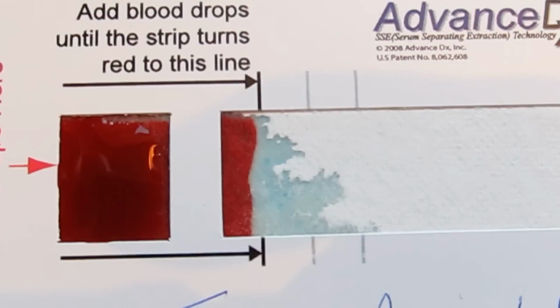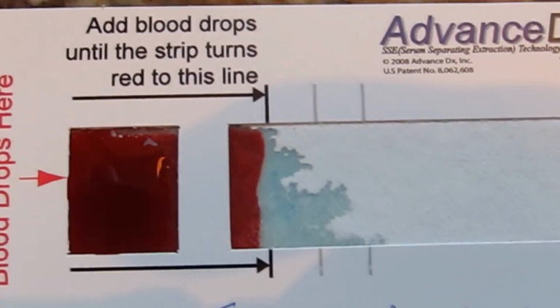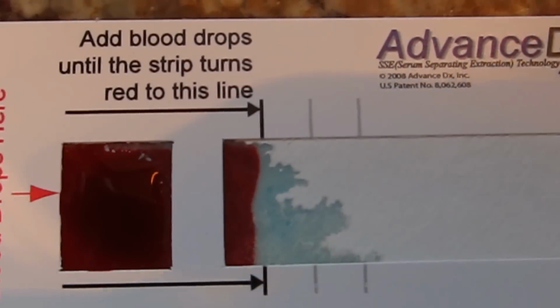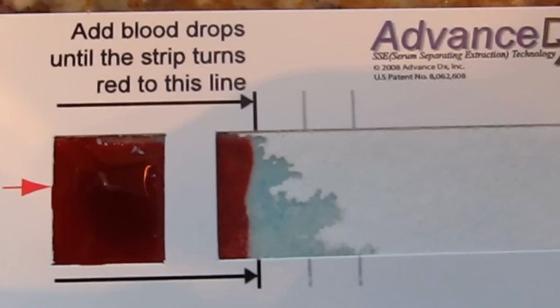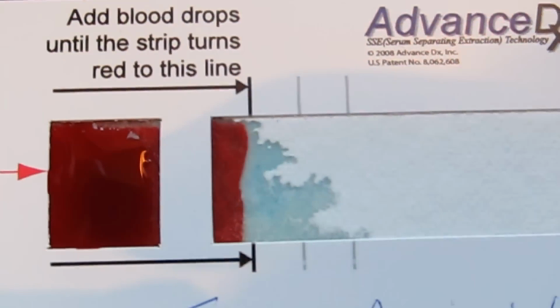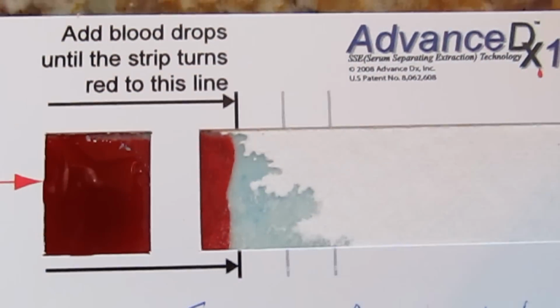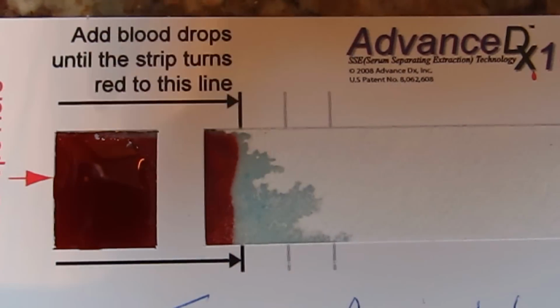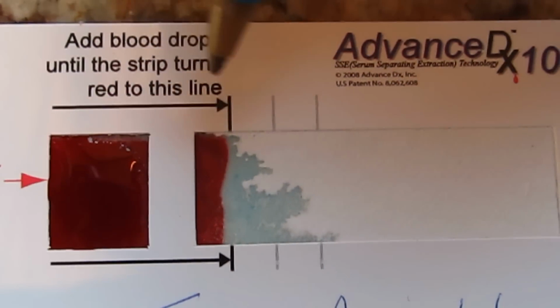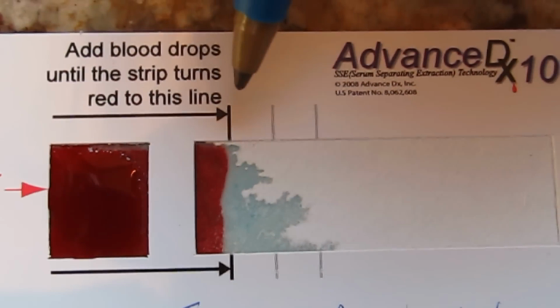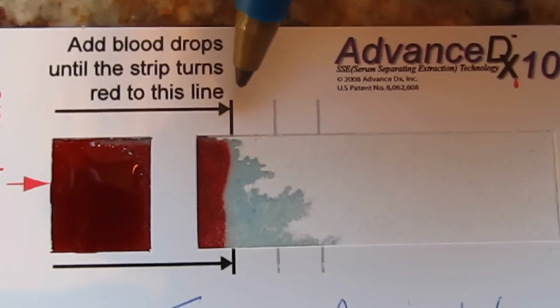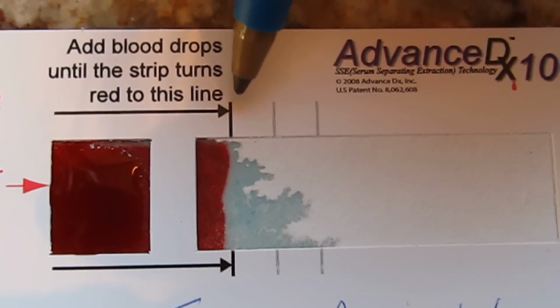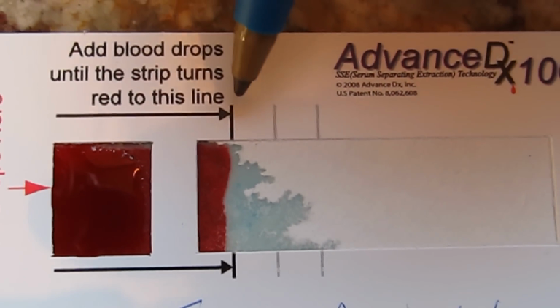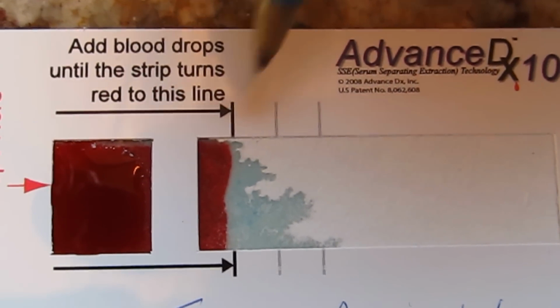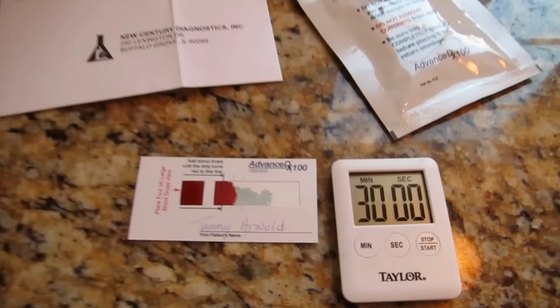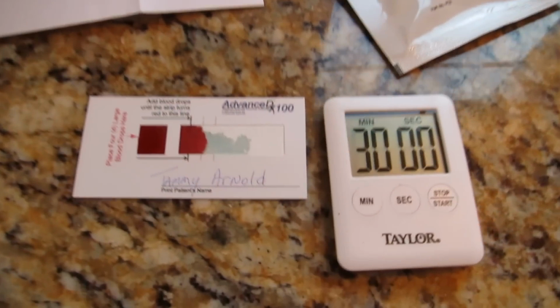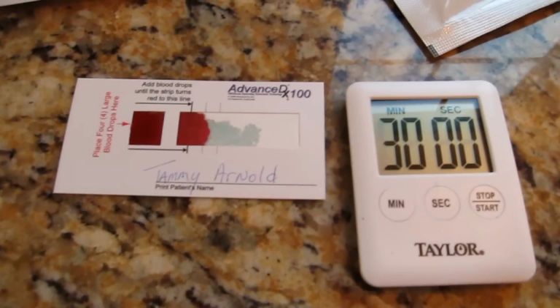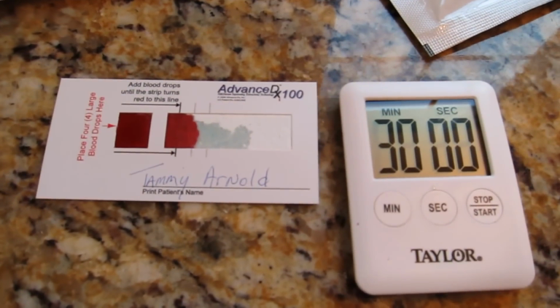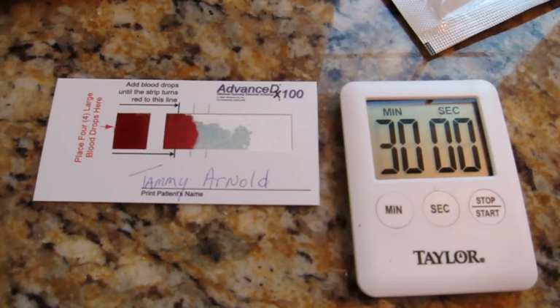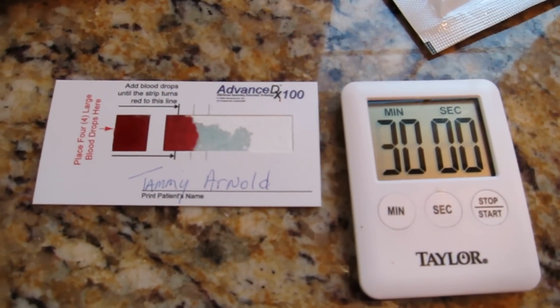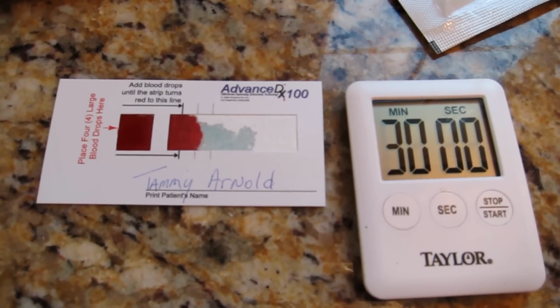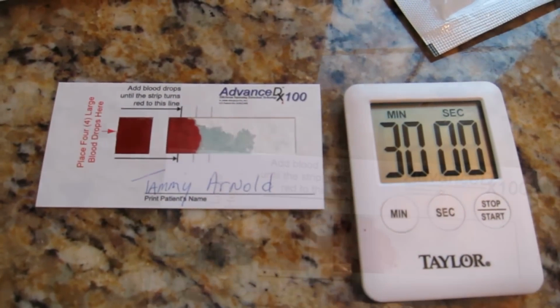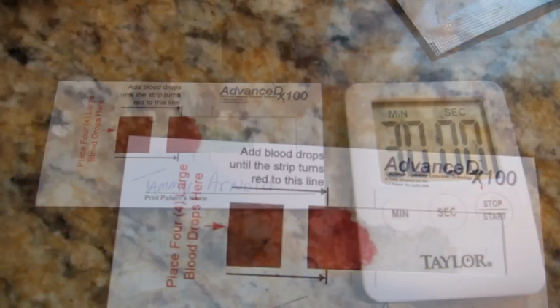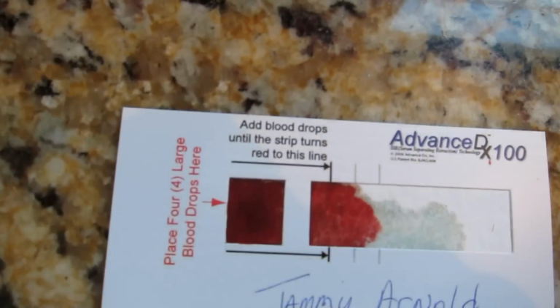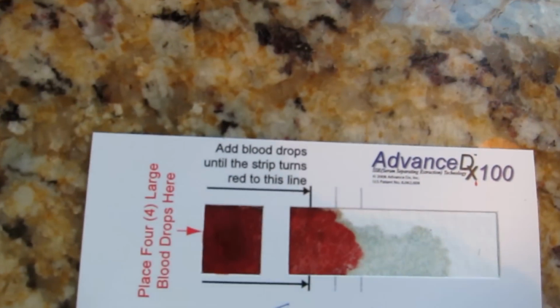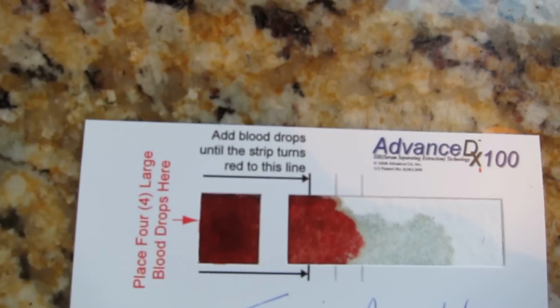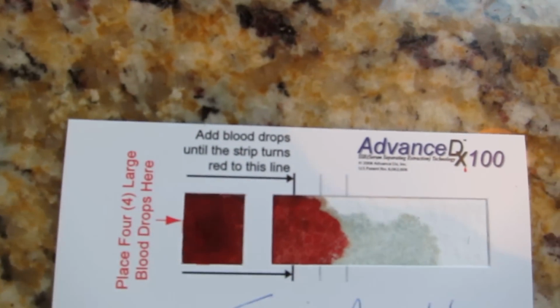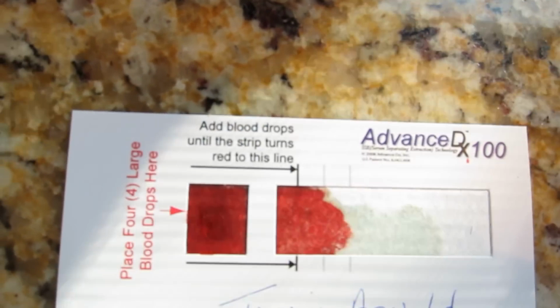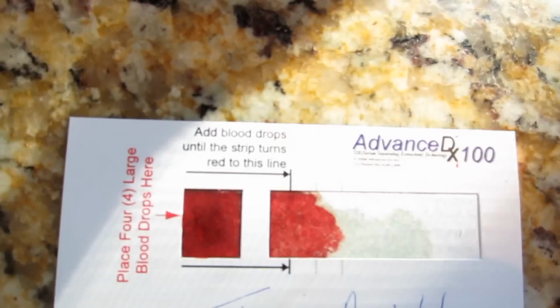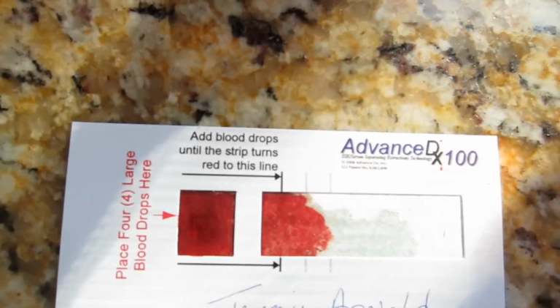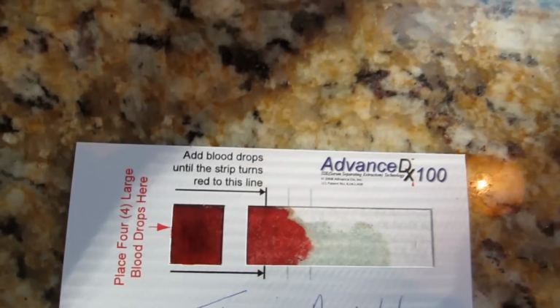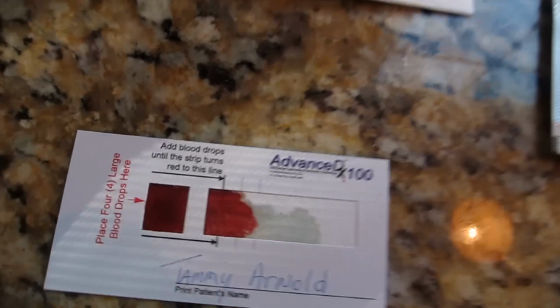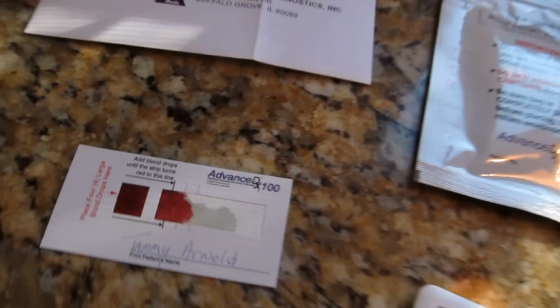The box on the left should be red and also red to the first line on the right, with a grayish color to the right of the blood. Now allow the card to air dry for 30 minutes. After 30 minutes your card should look something like this.